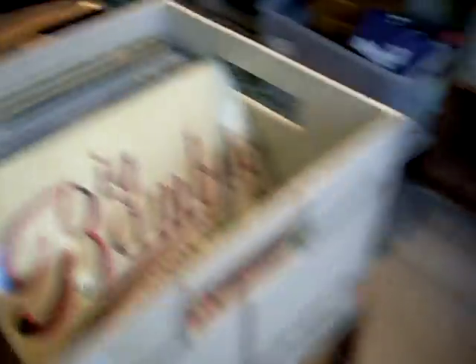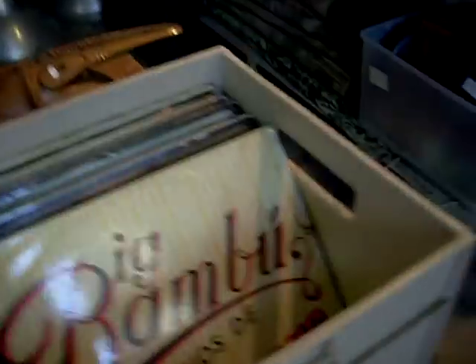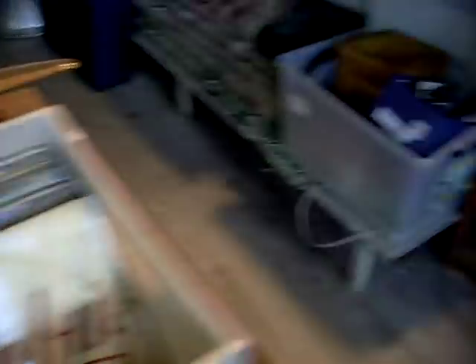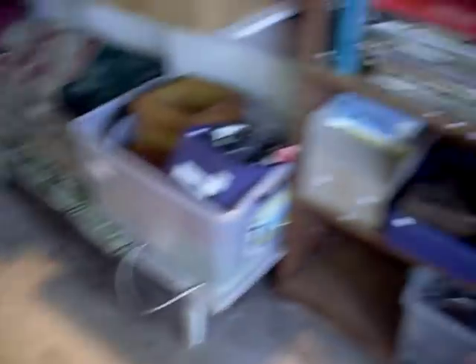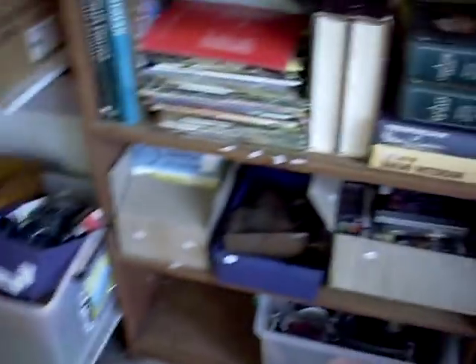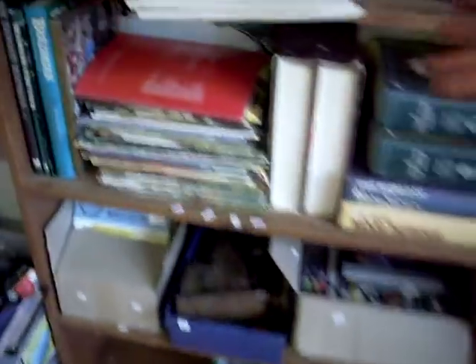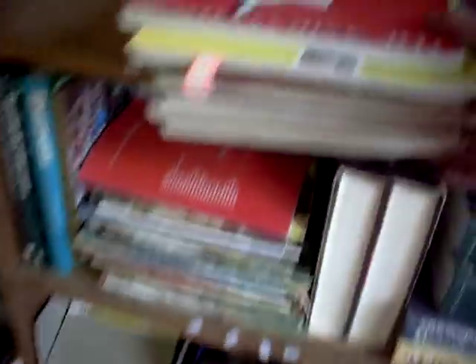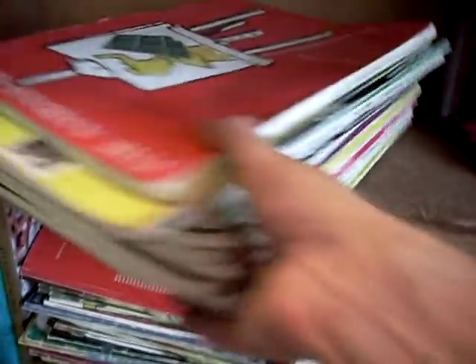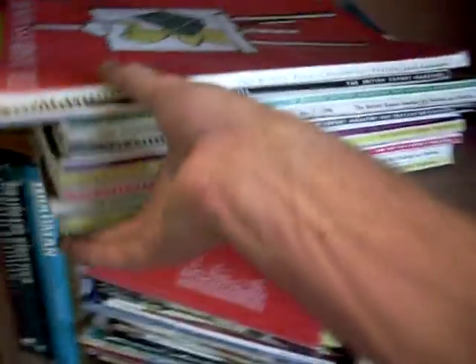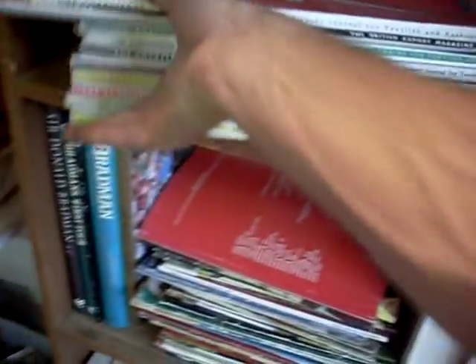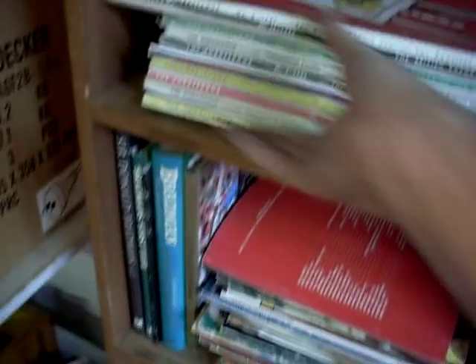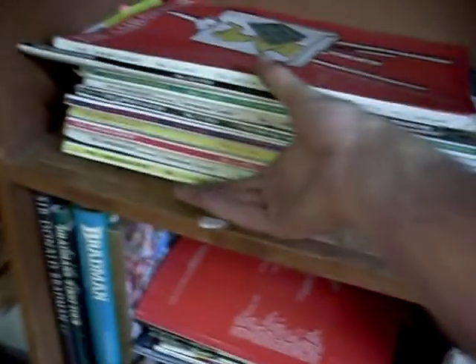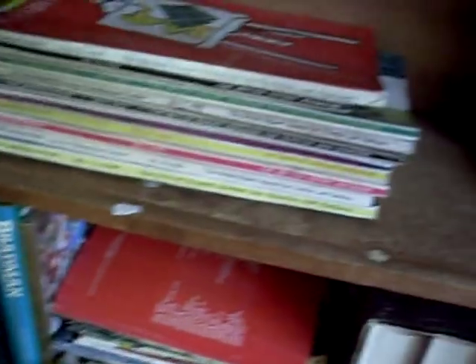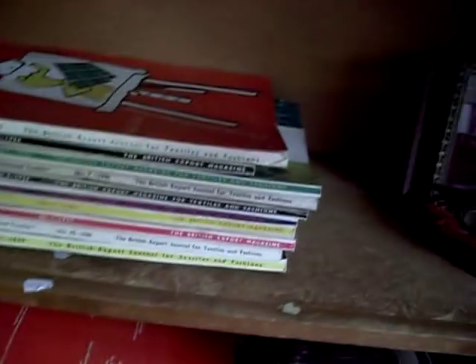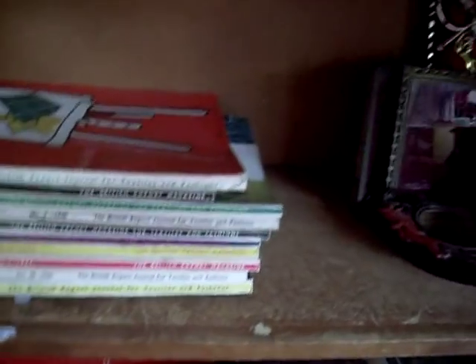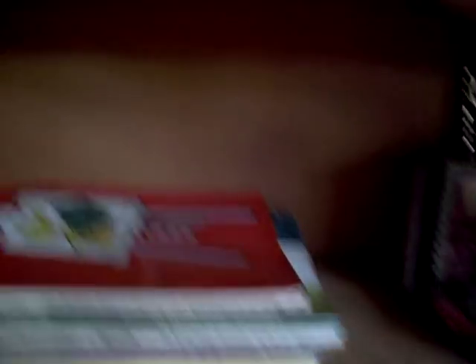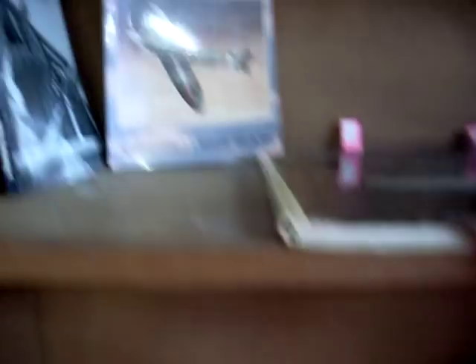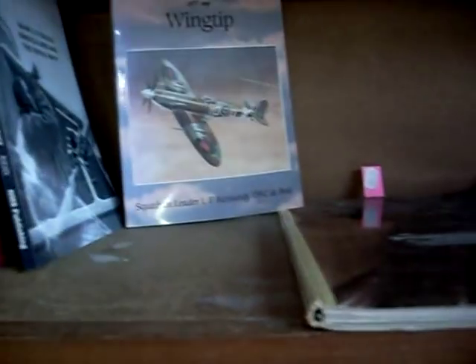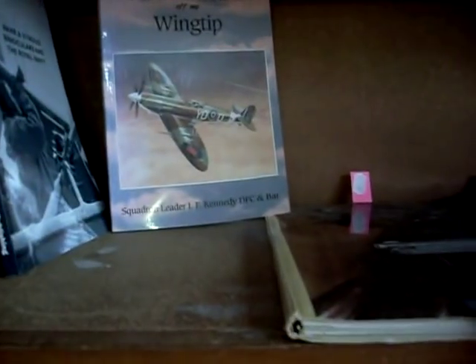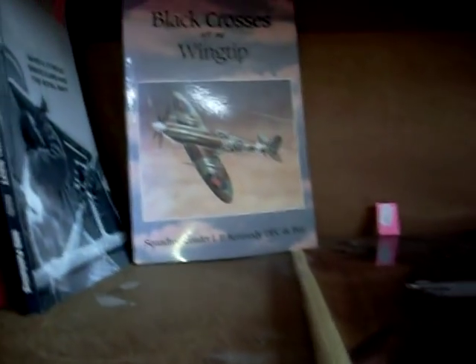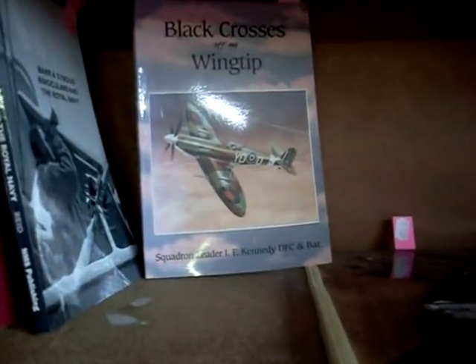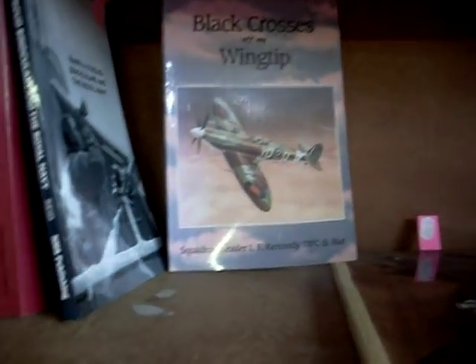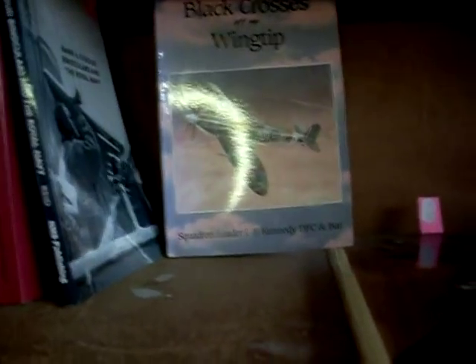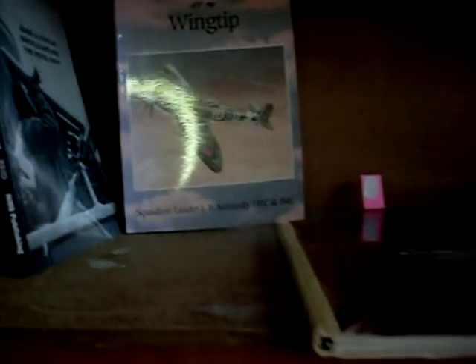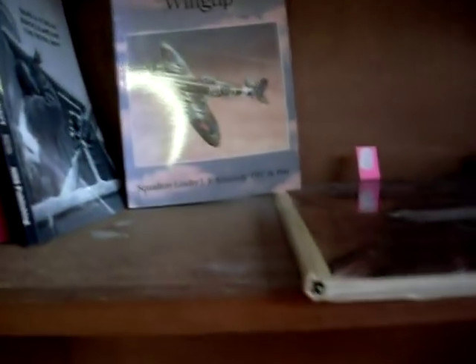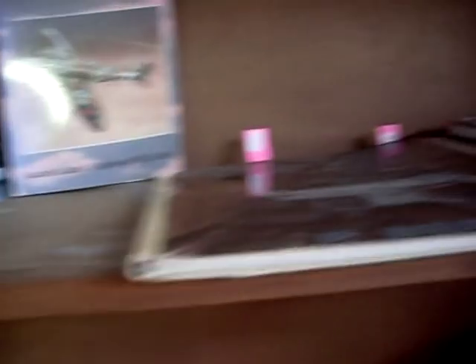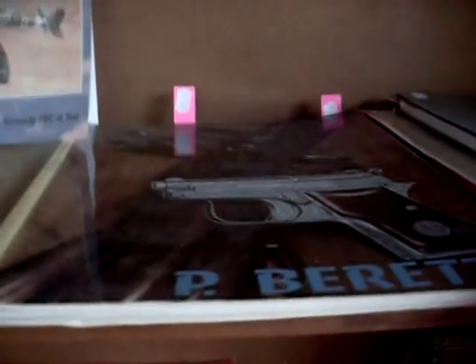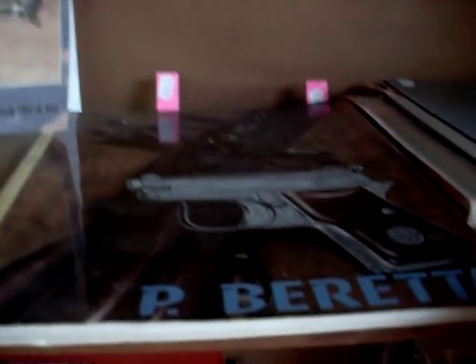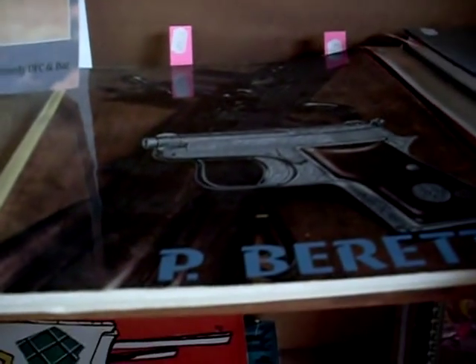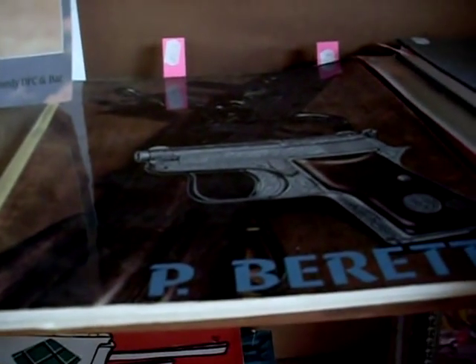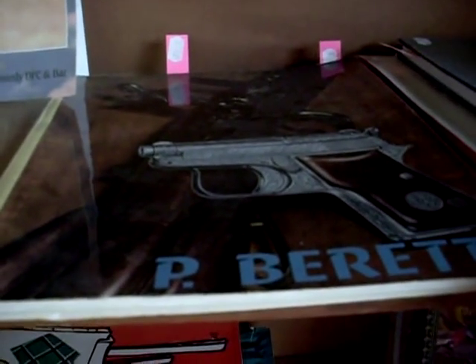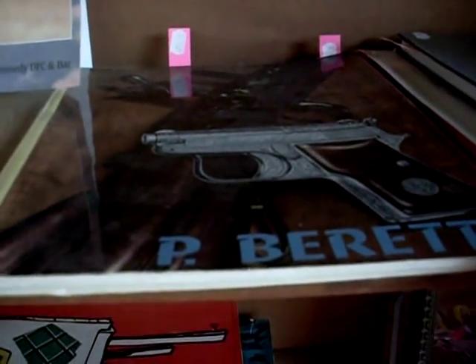Records. Magazines and ephemera. Got some sort of pretty cool signed books by authors and fighter pilots. Old Beretta gun catalogue from 1957.